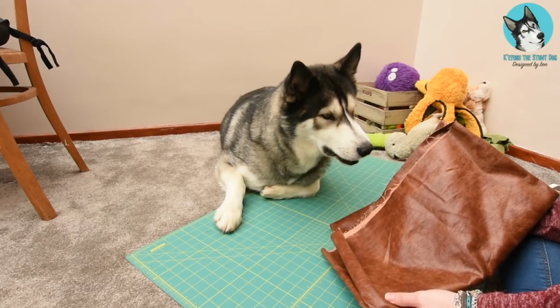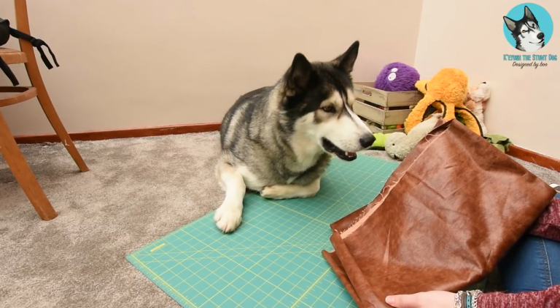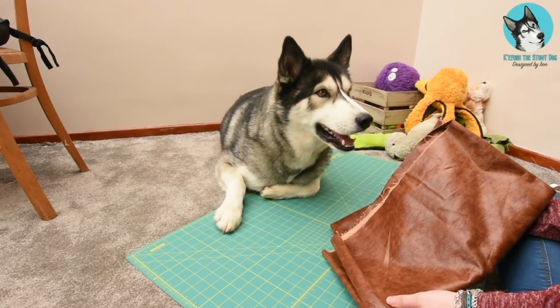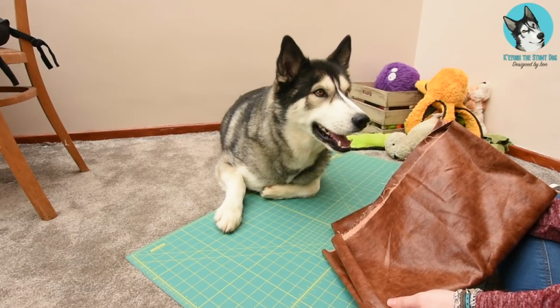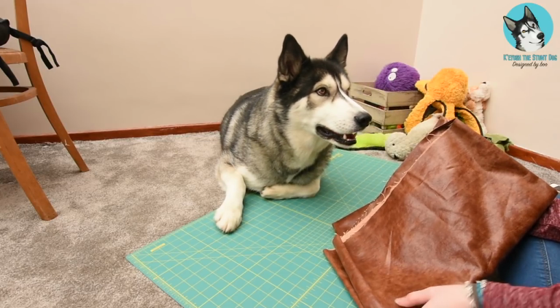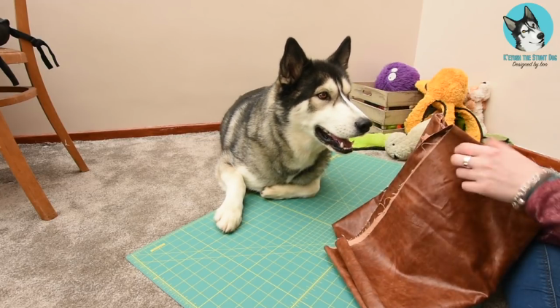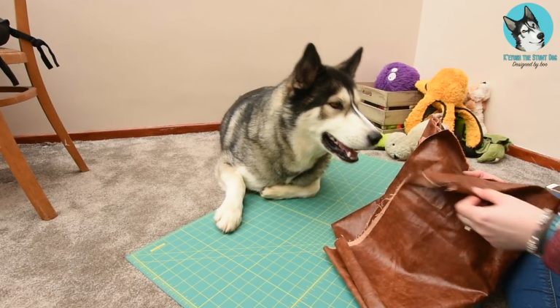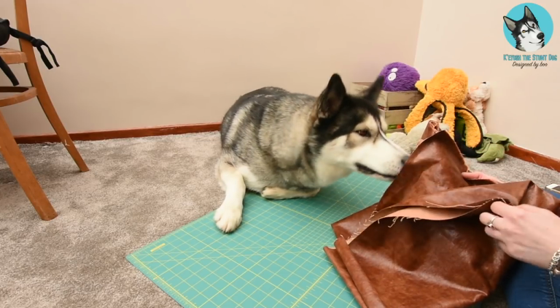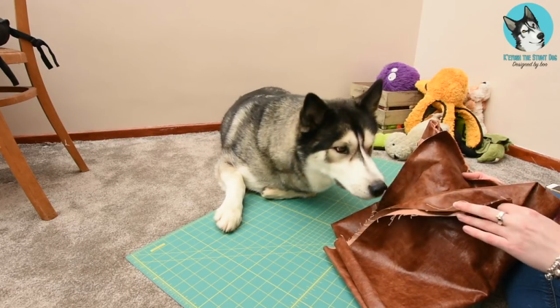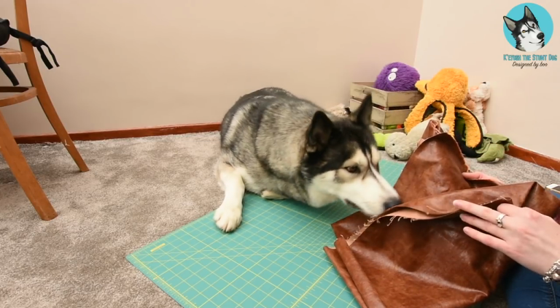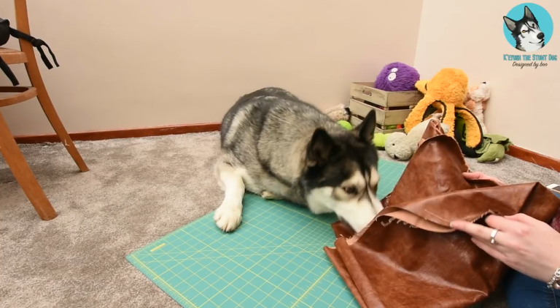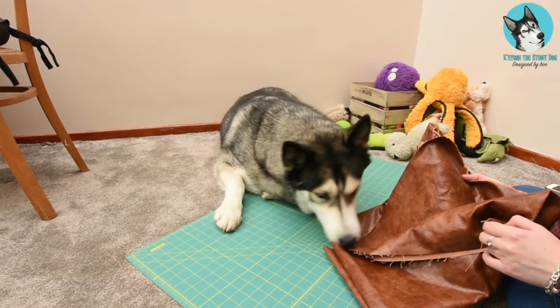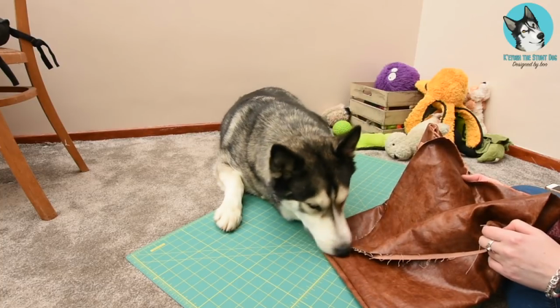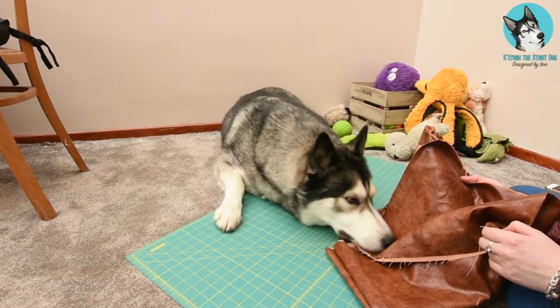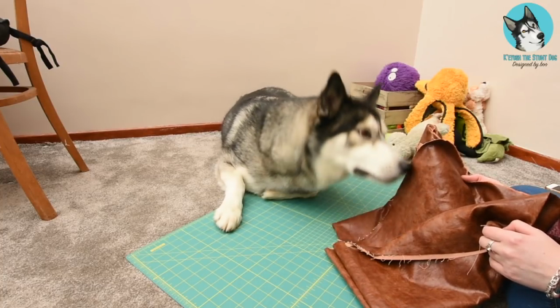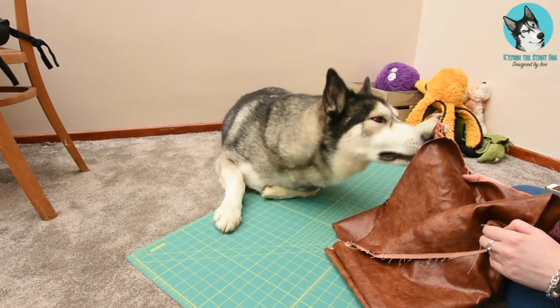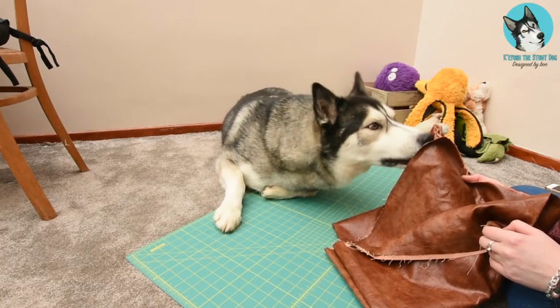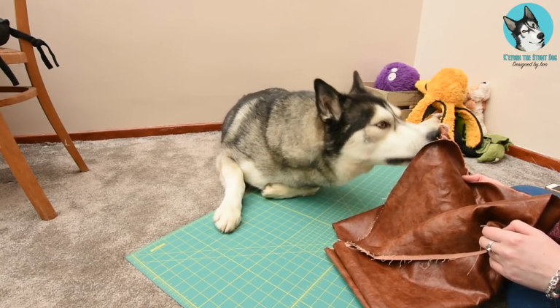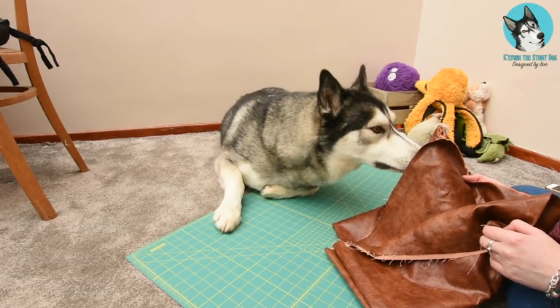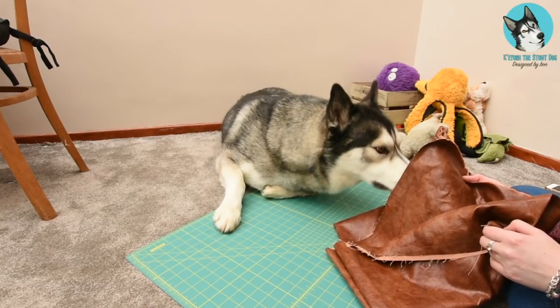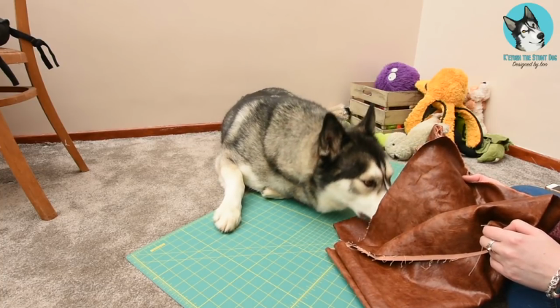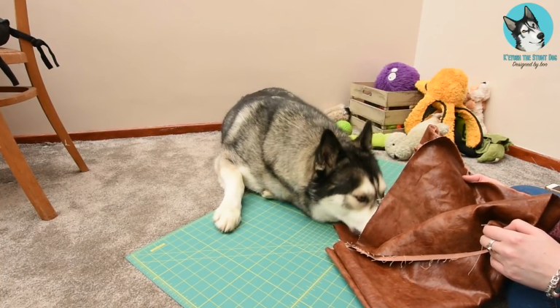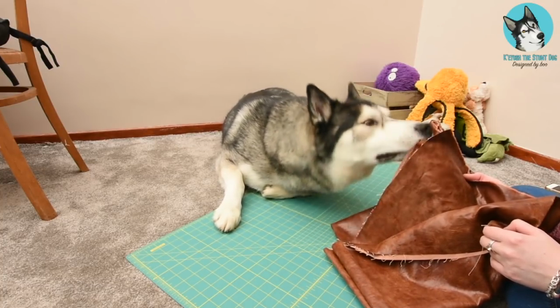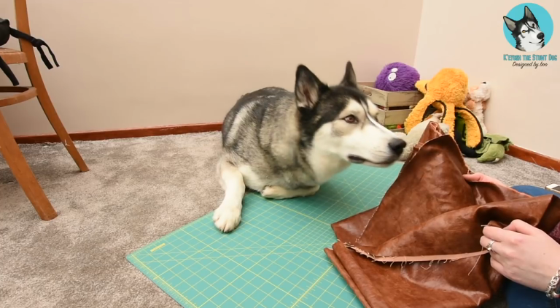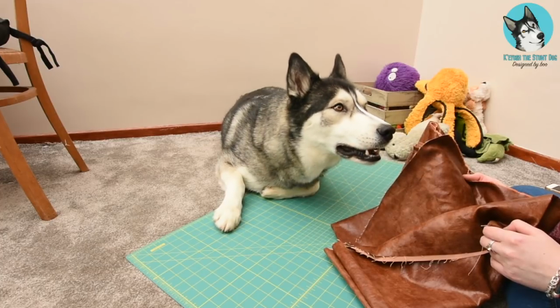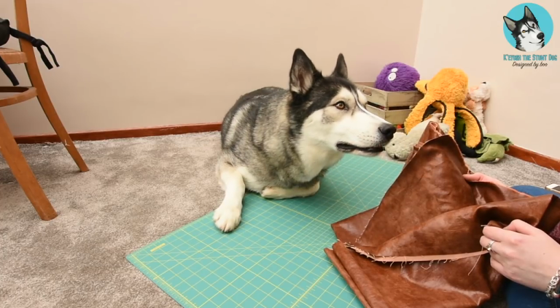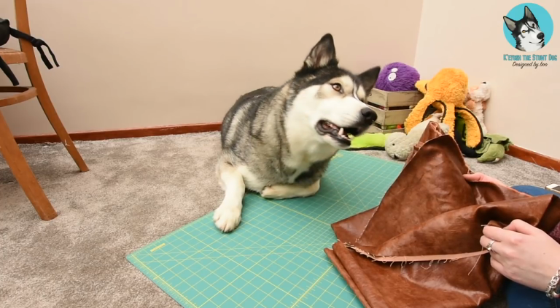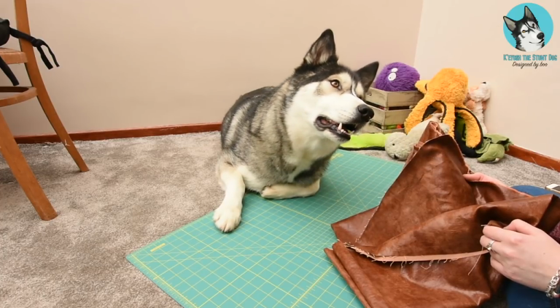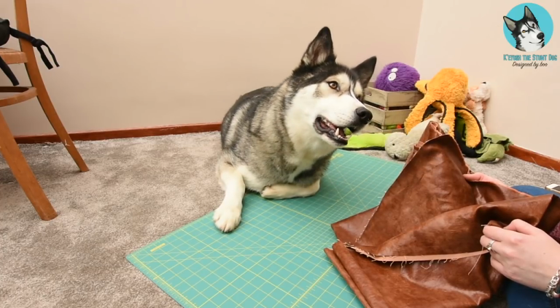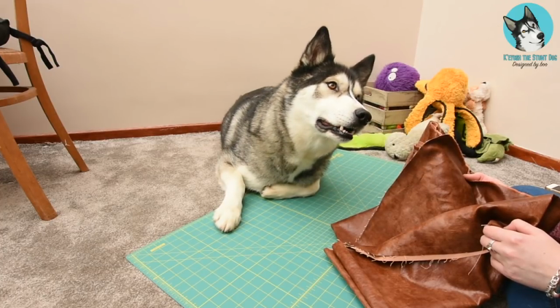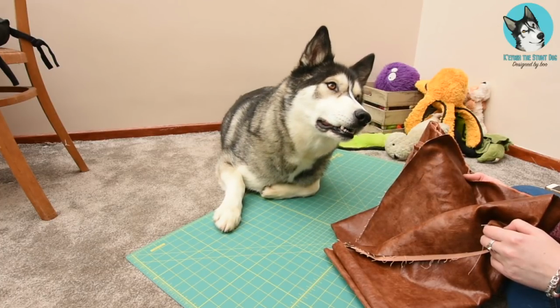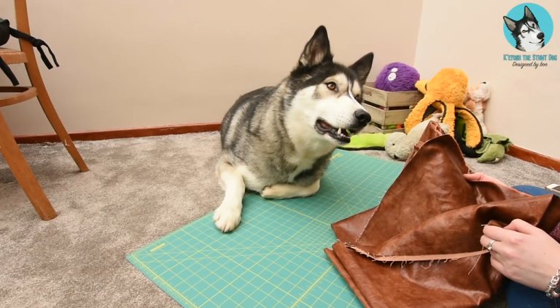It's also already brown, so I'm not going to change colour with his dirty fur if he gets into bed a bit dirty. Key, you can't have it. Okay, have you inspected it enough? Is it to your standard?